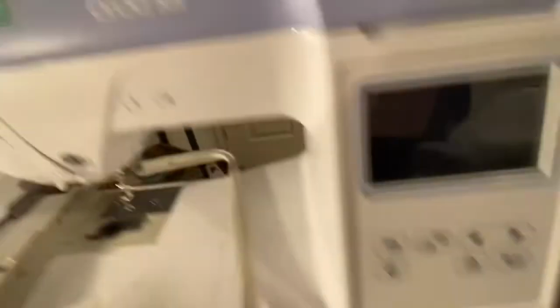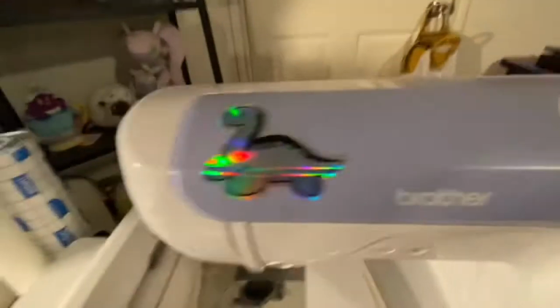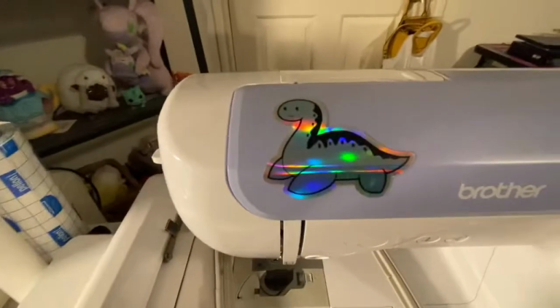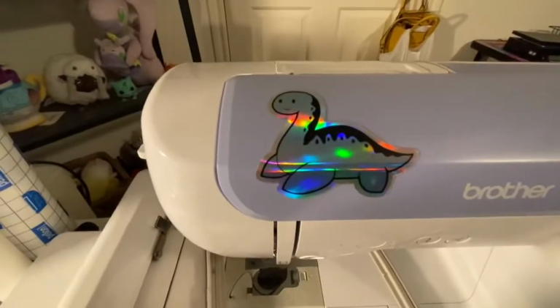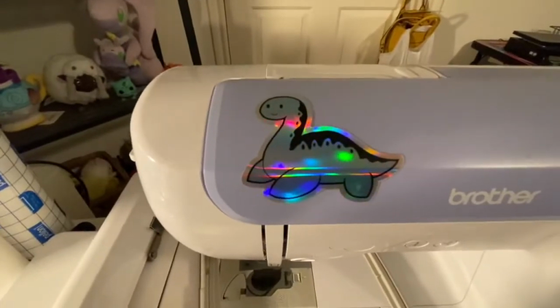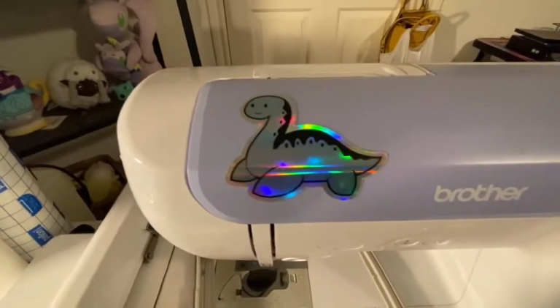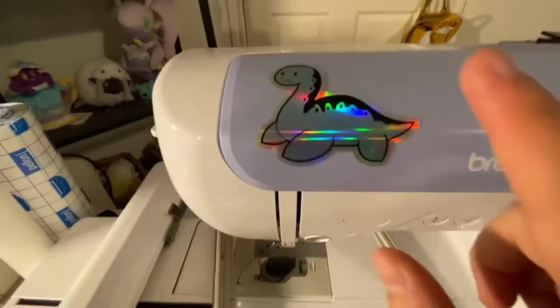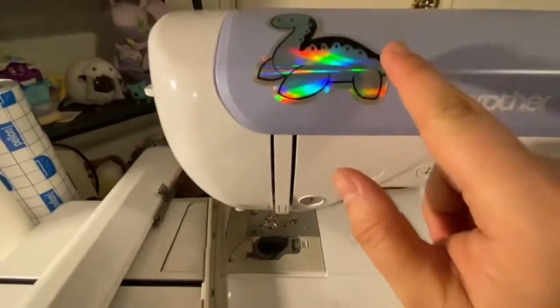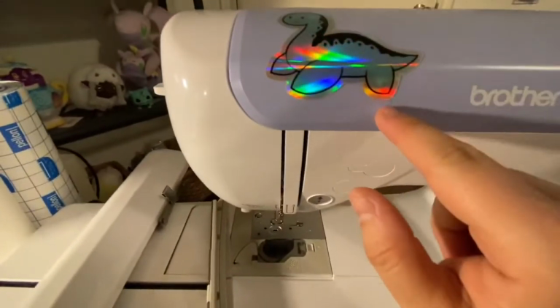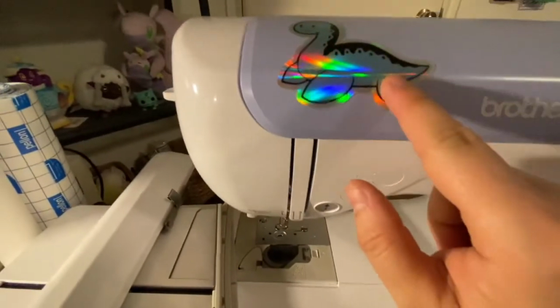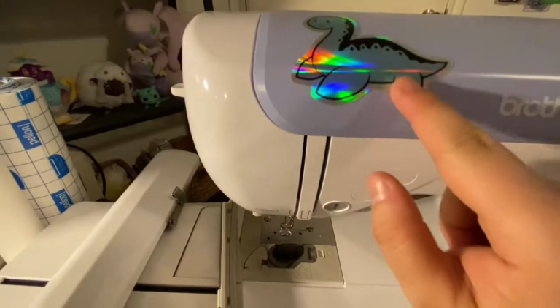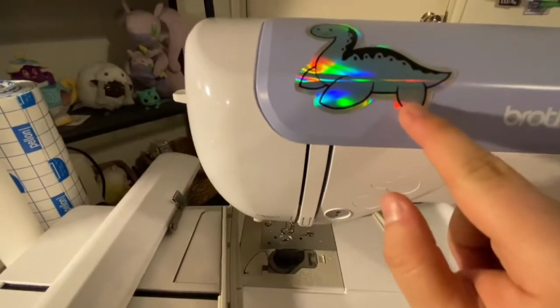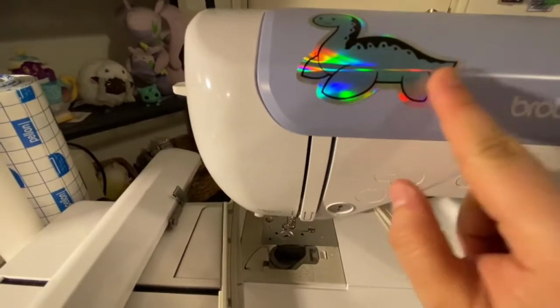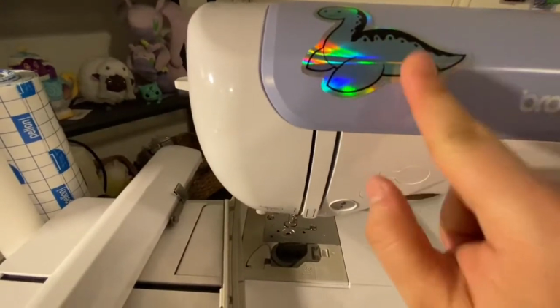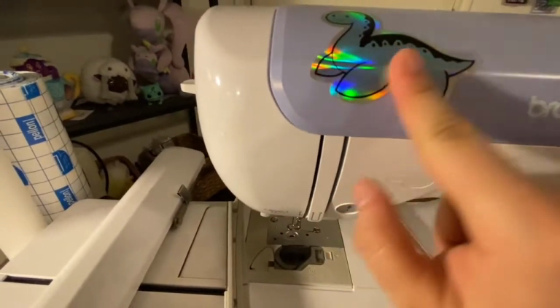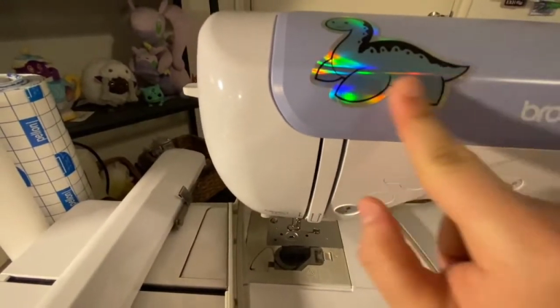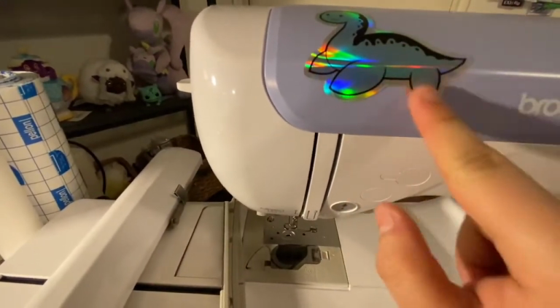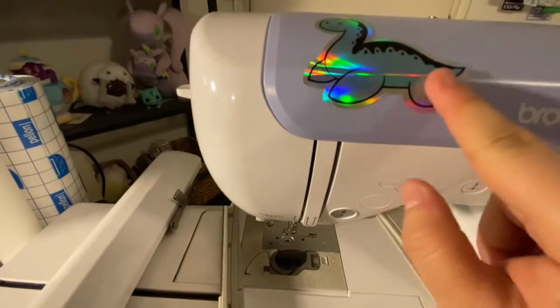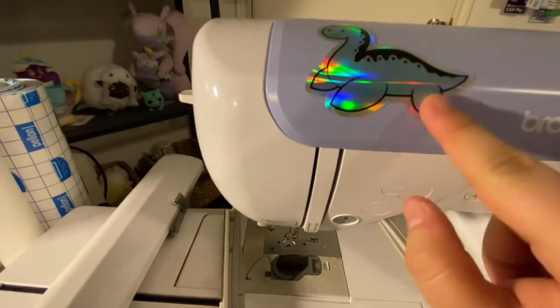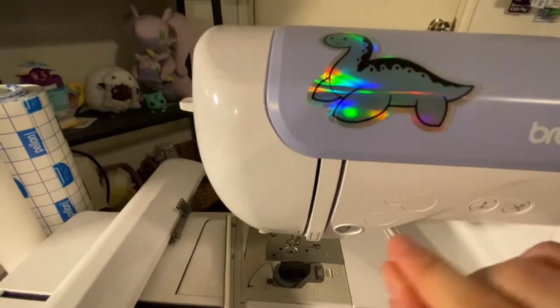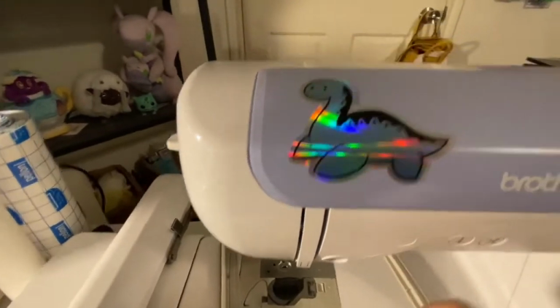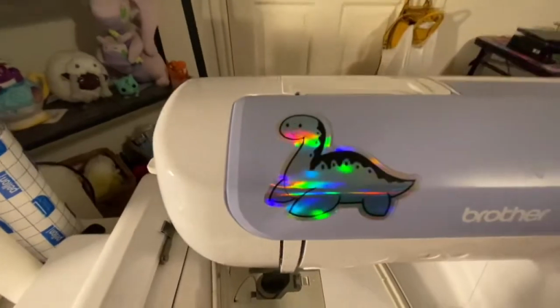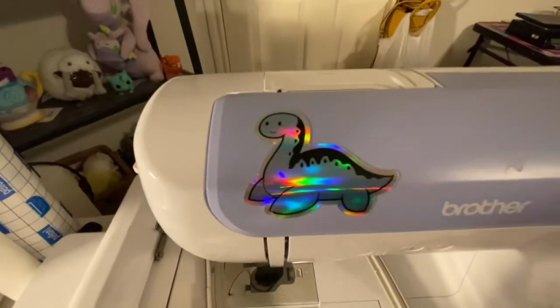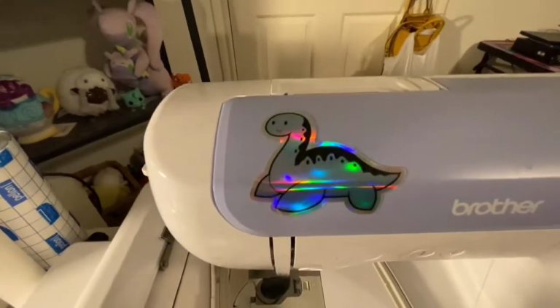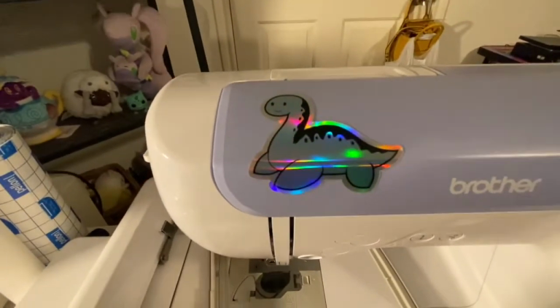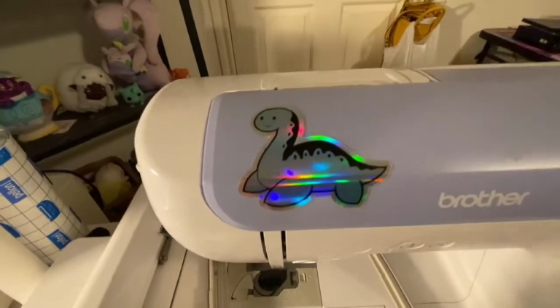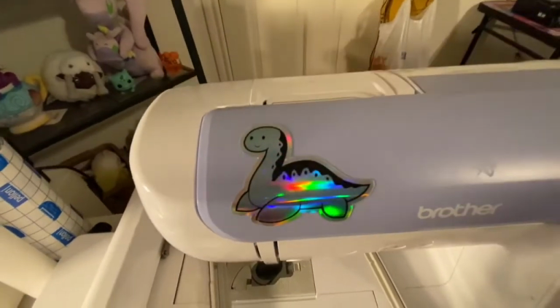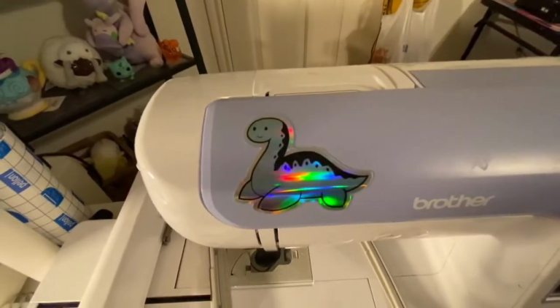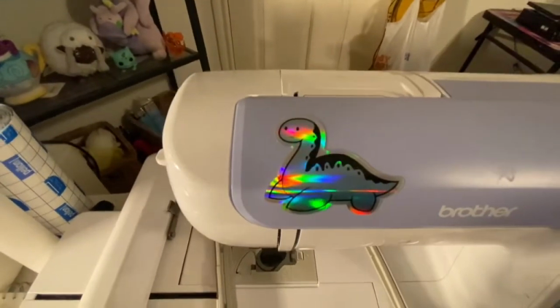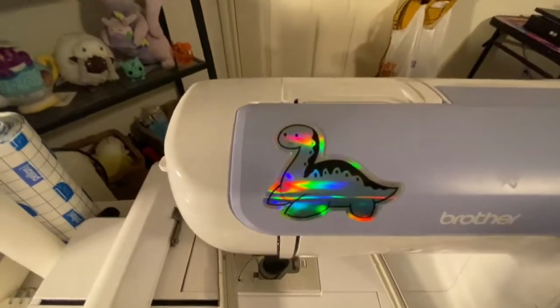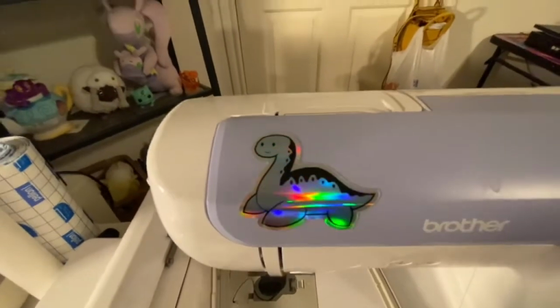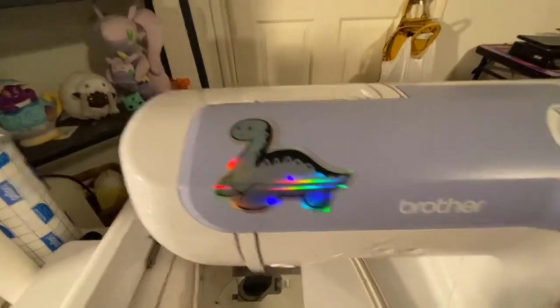And over here is the holographic one on my machine. This one has gotten a little damaged right in this area, but it still looks fine — you can see it's sparkly and everything.